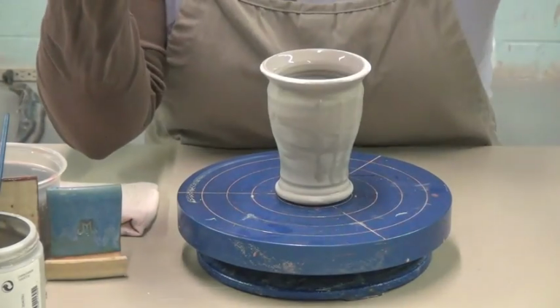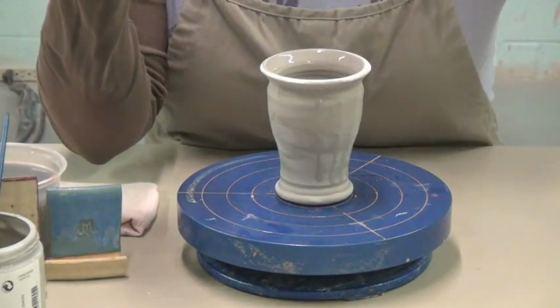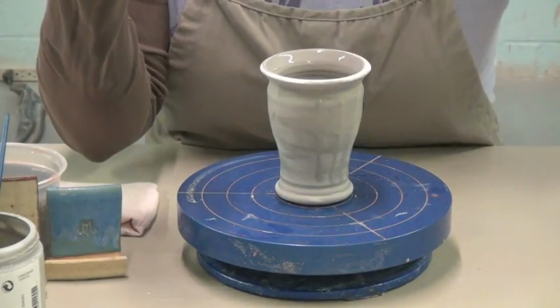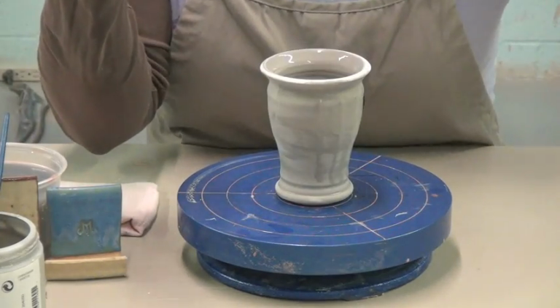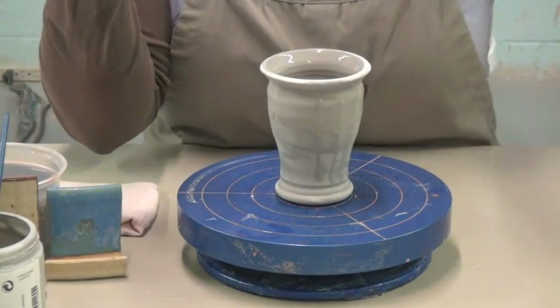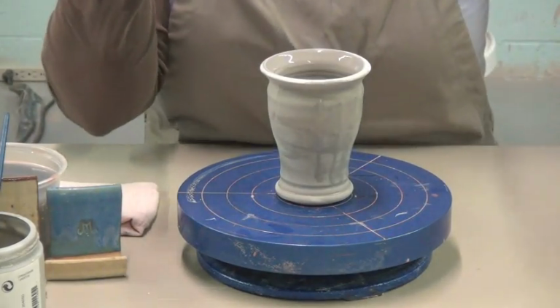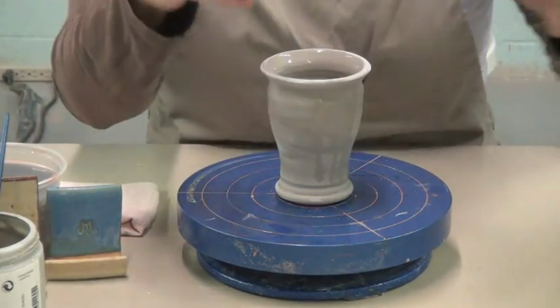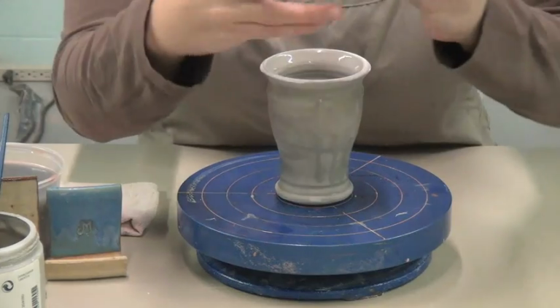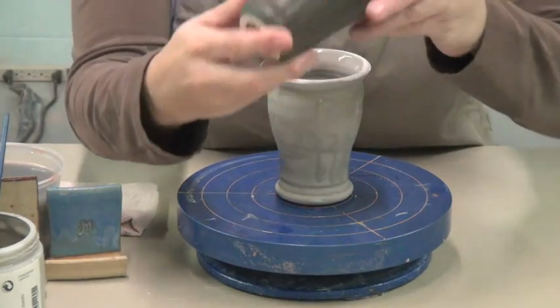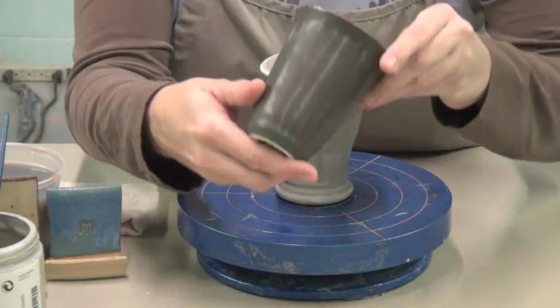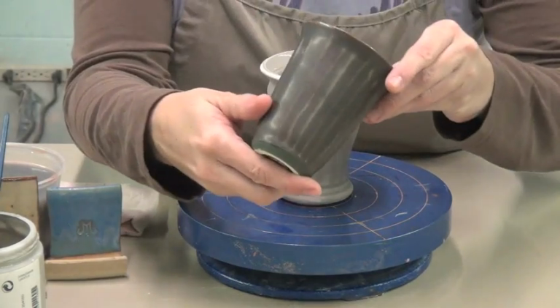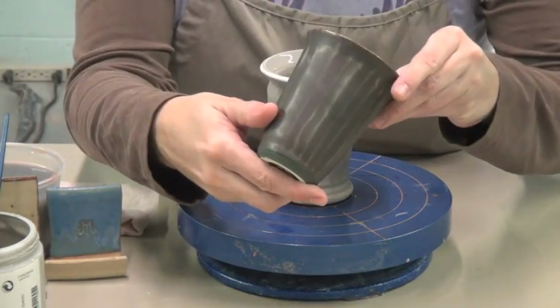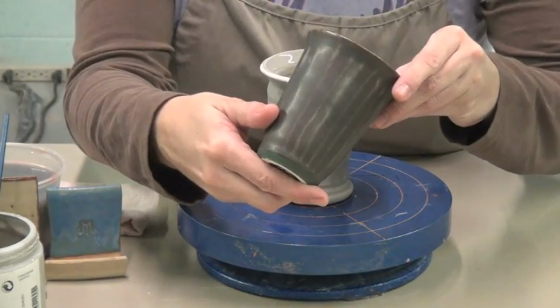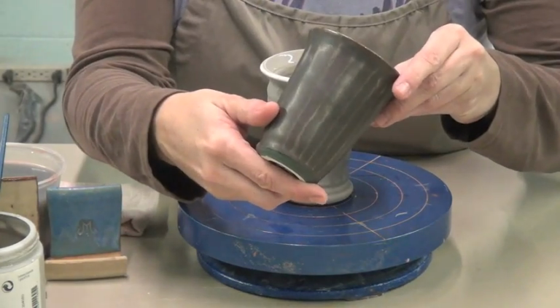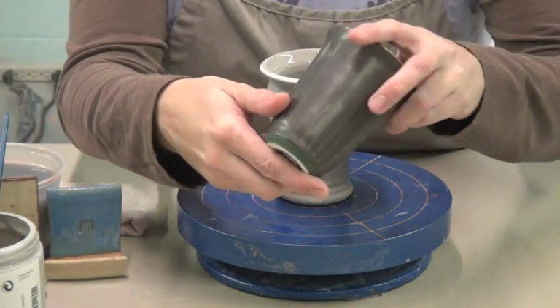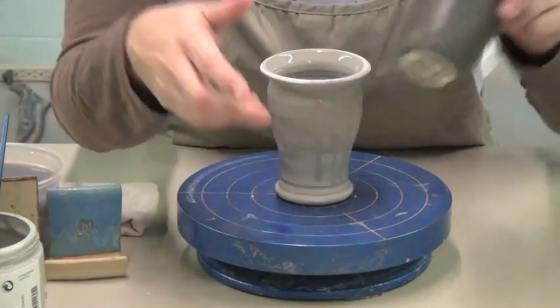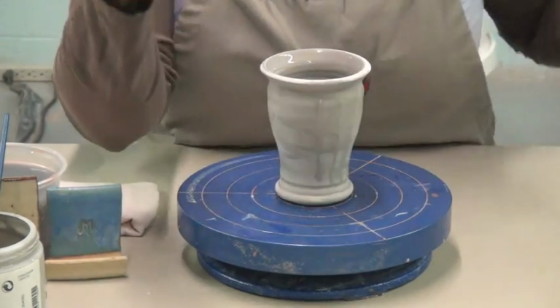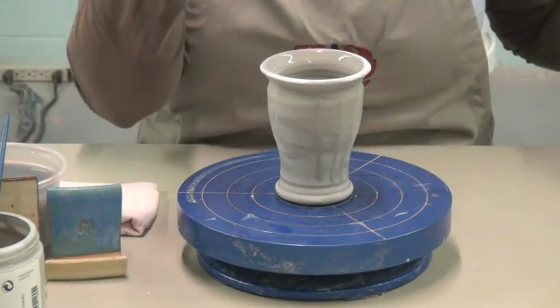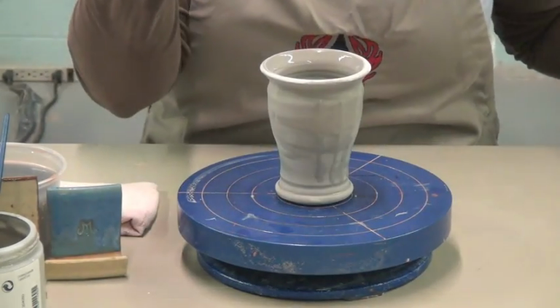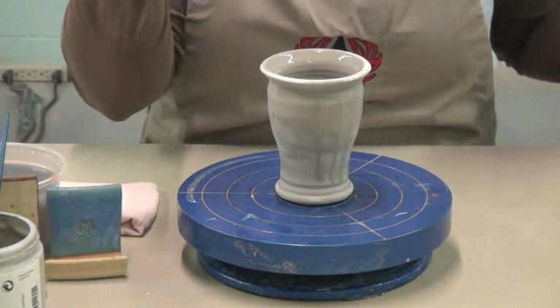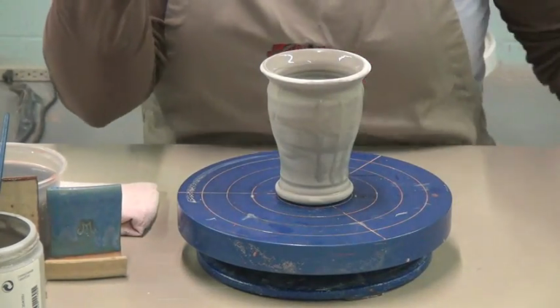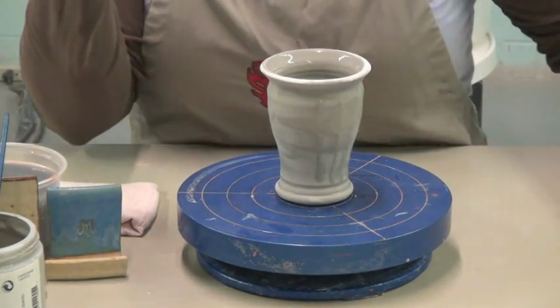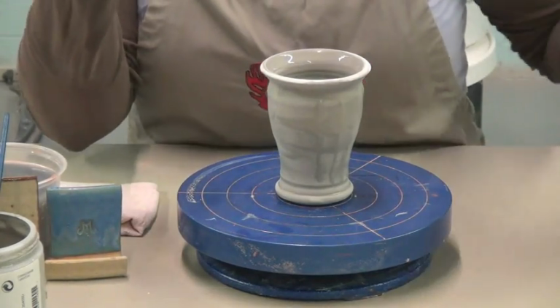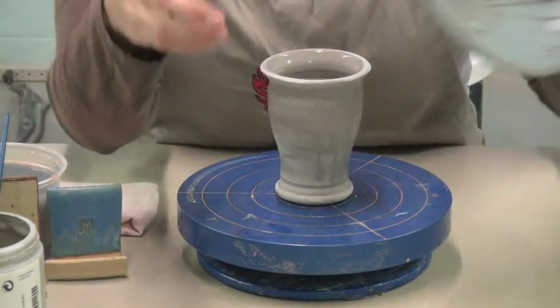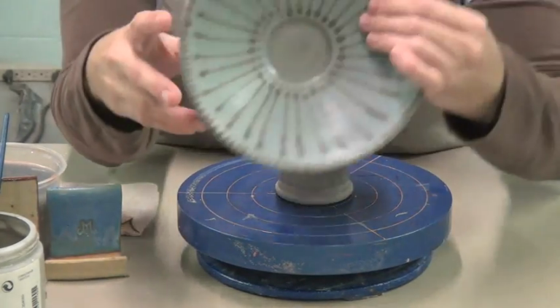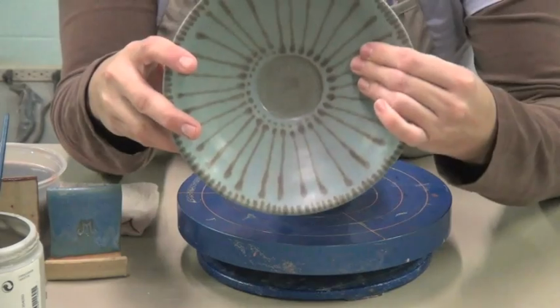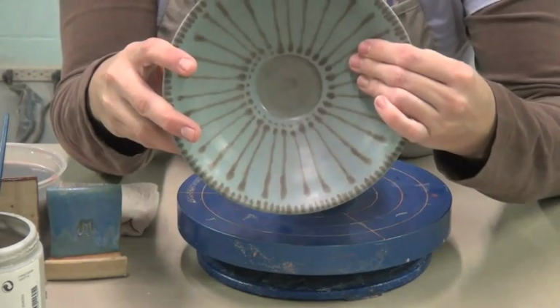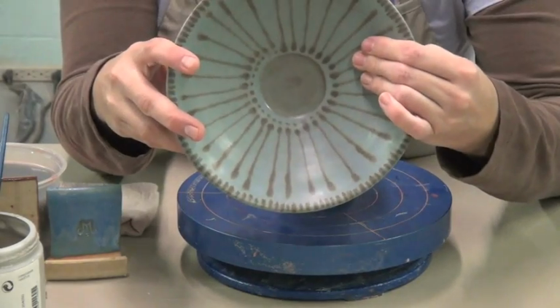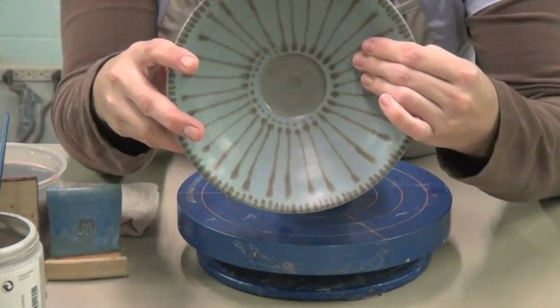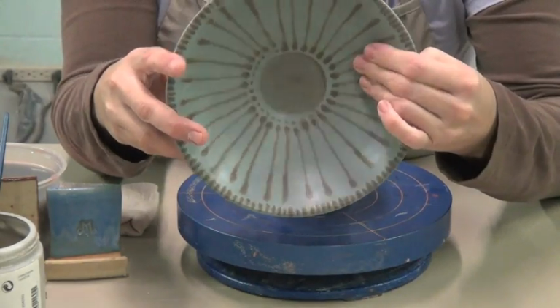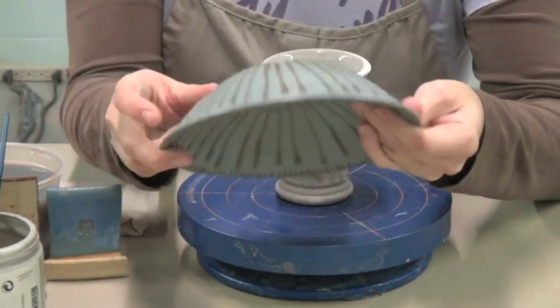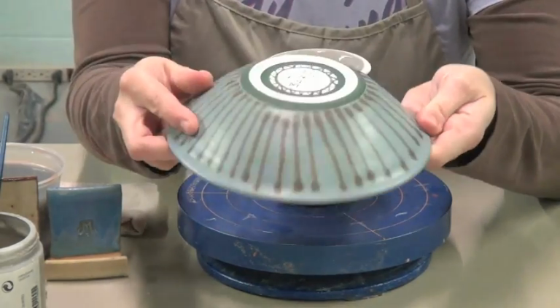I did that technique here as well with a different combination of glaze. This is all the same technique.